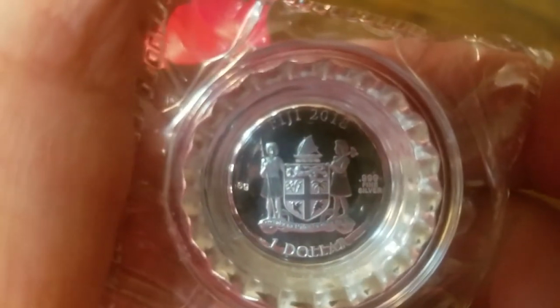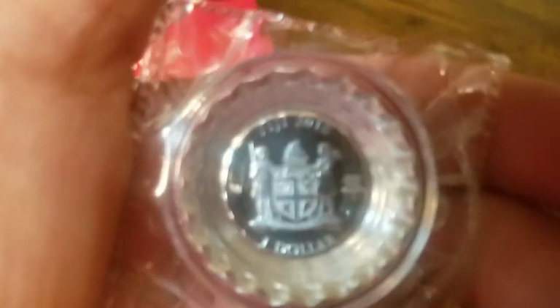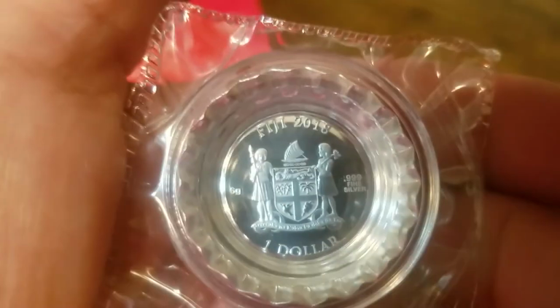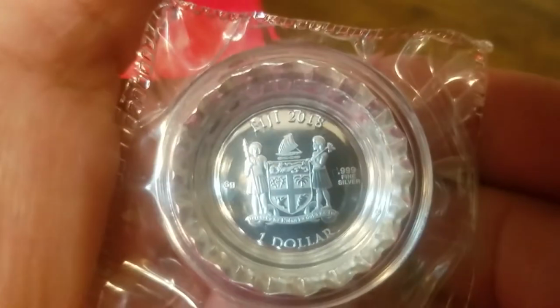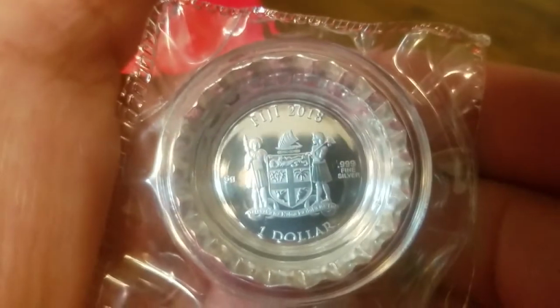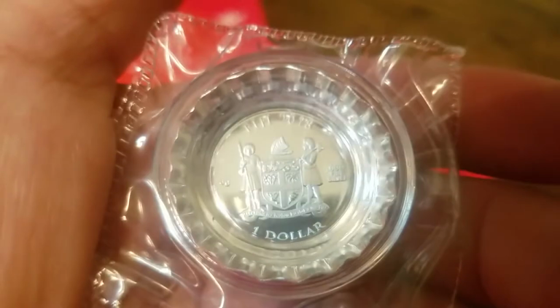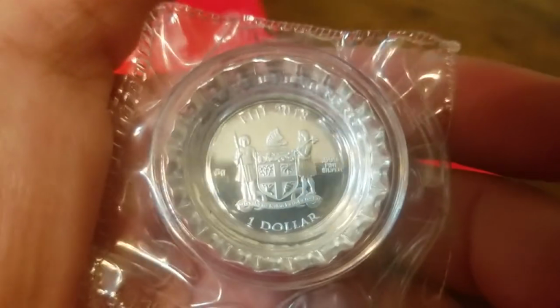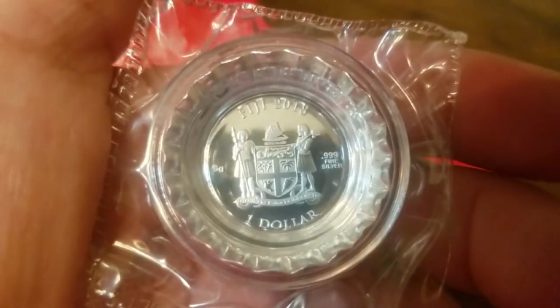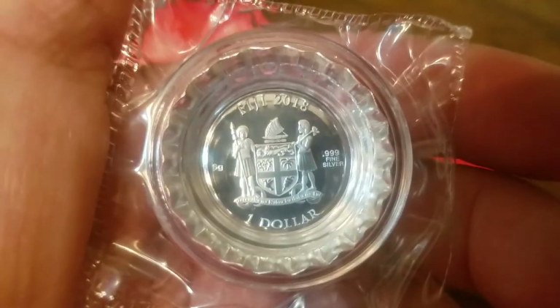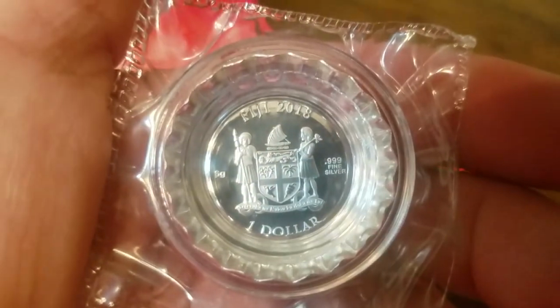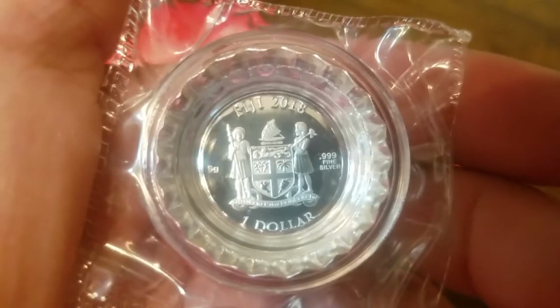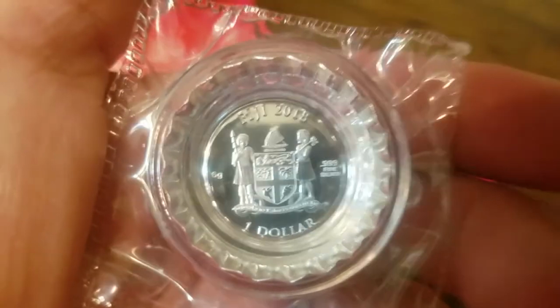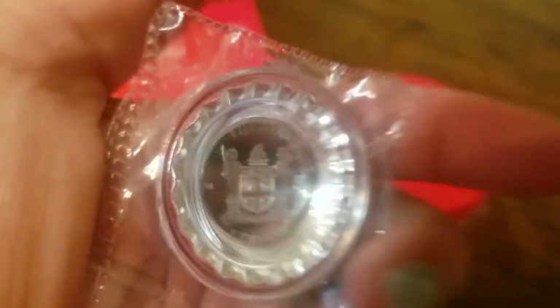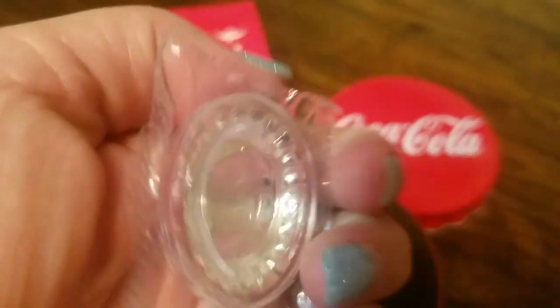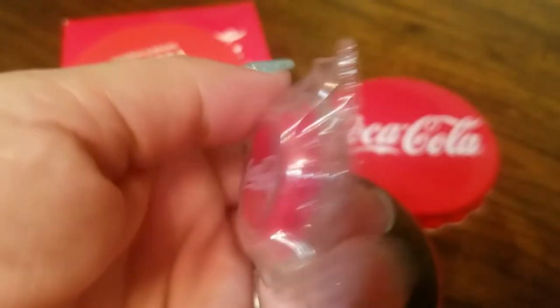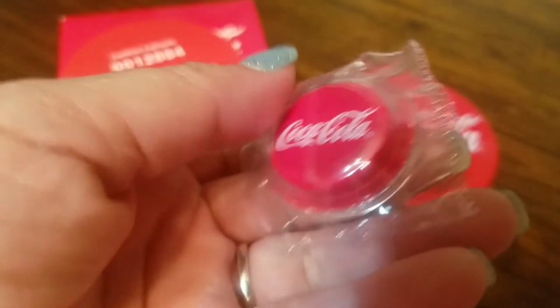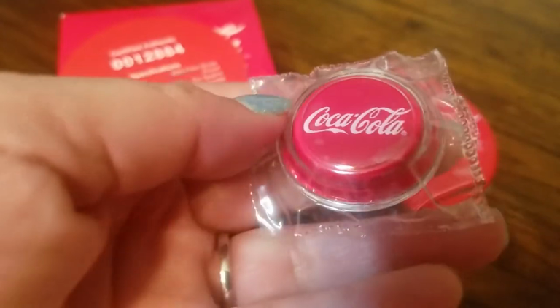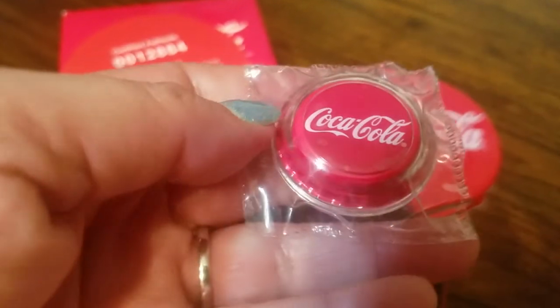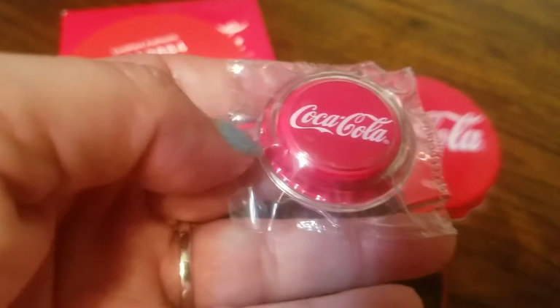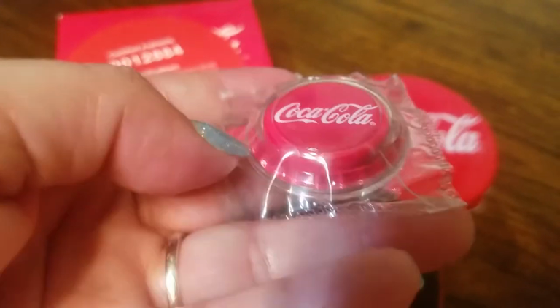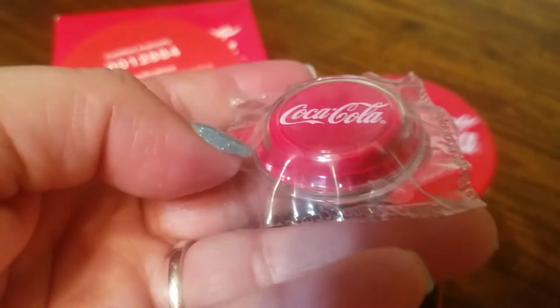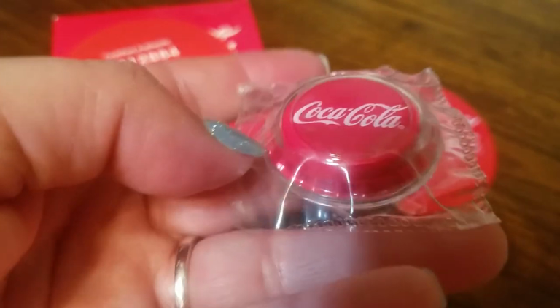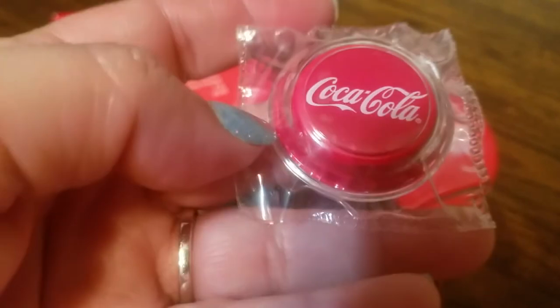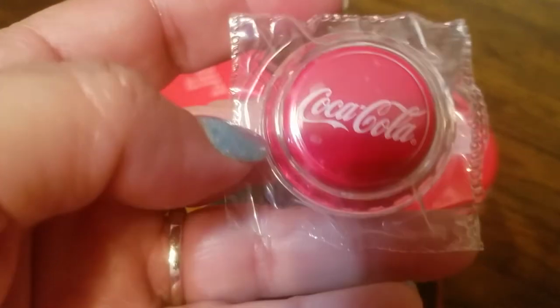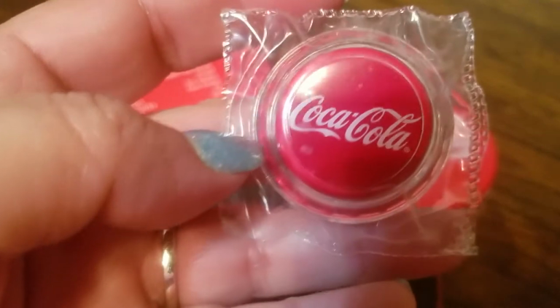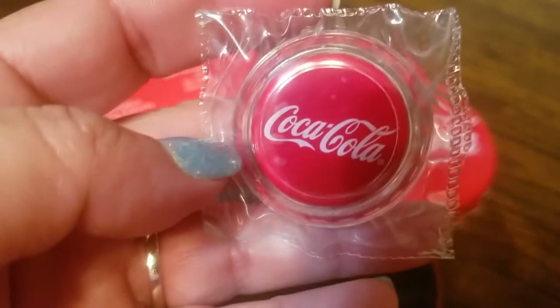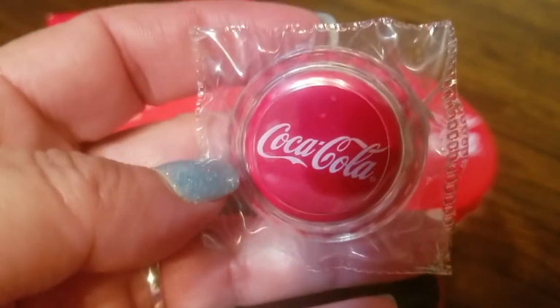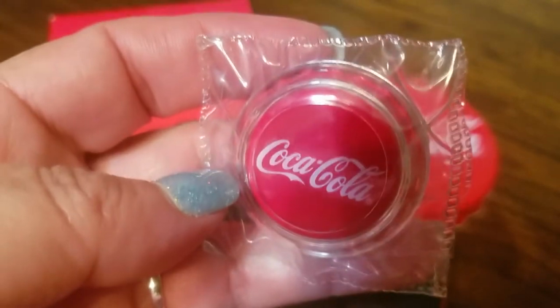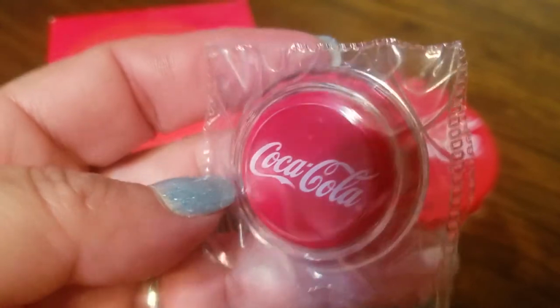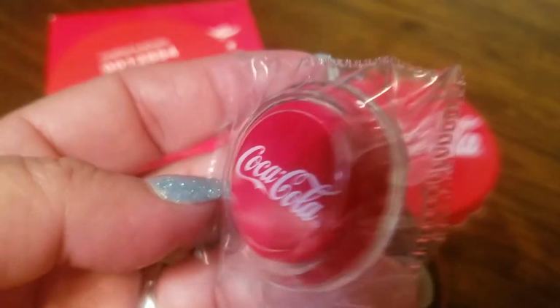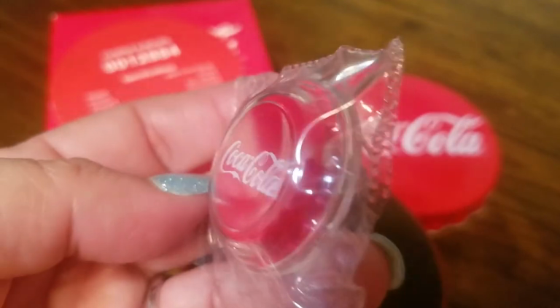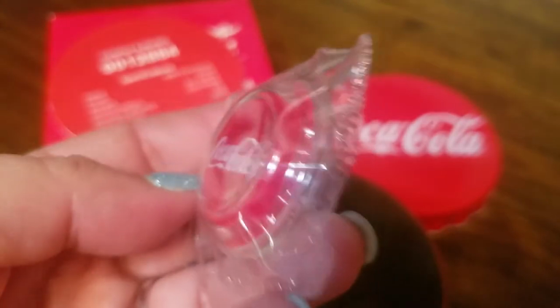So this coin is beautiful. It is a trademark of Coca-Cola, and they did a really, really nice job.